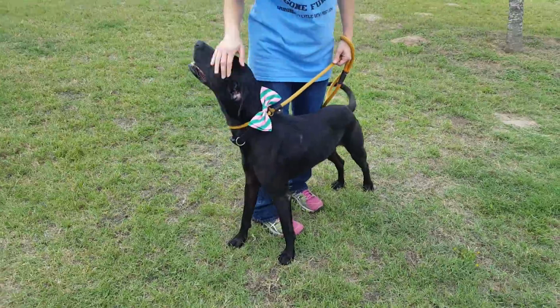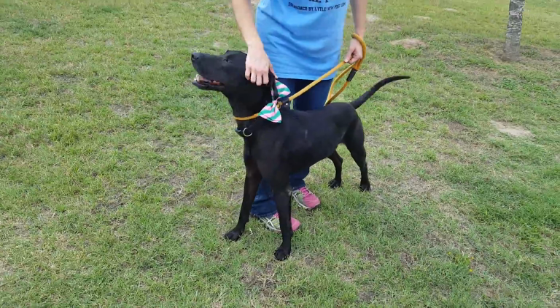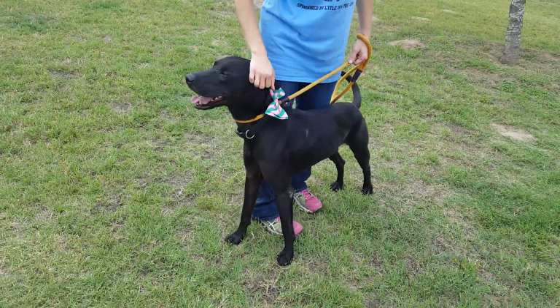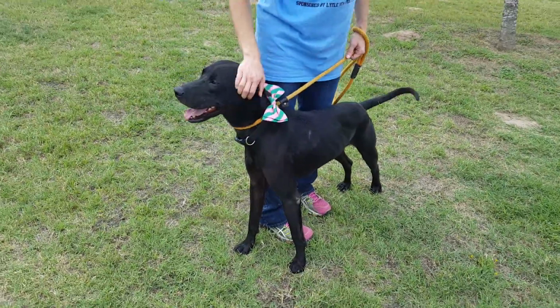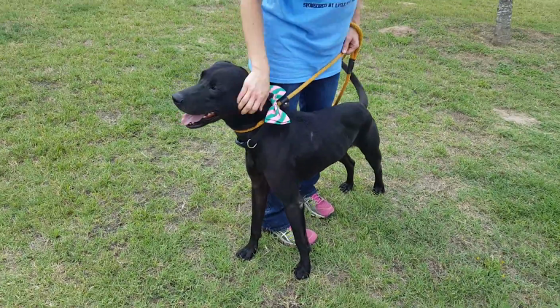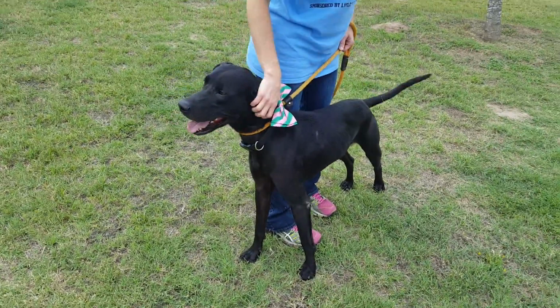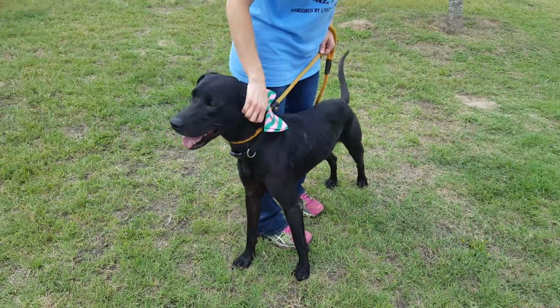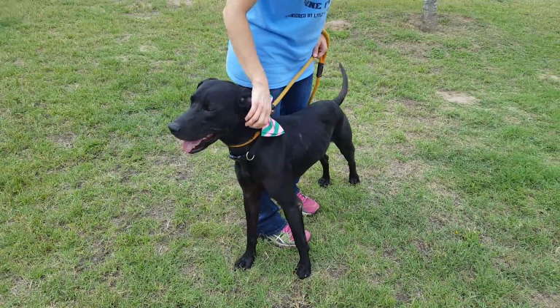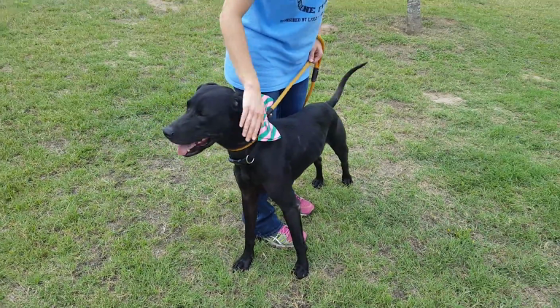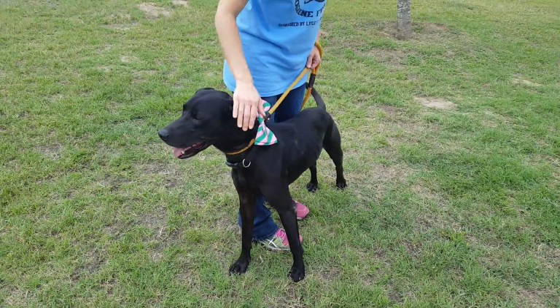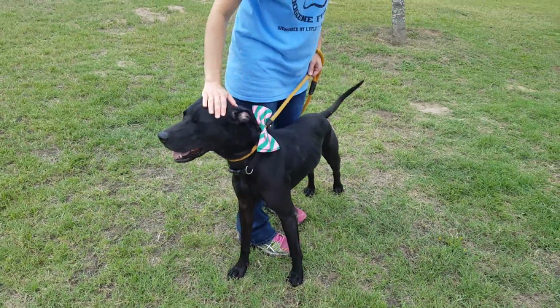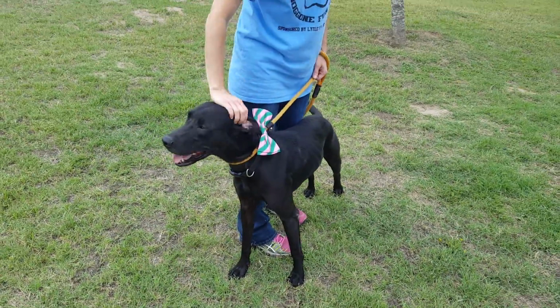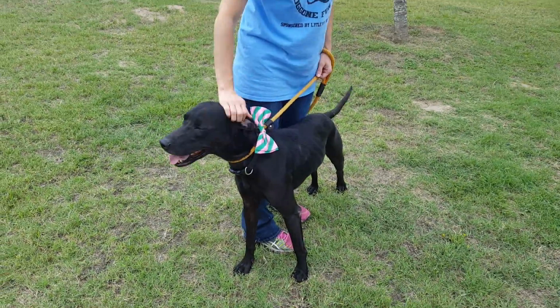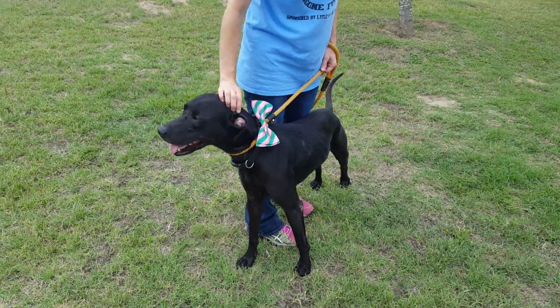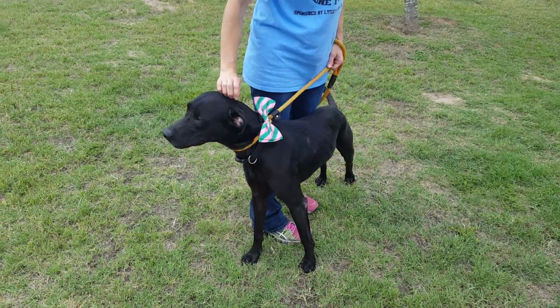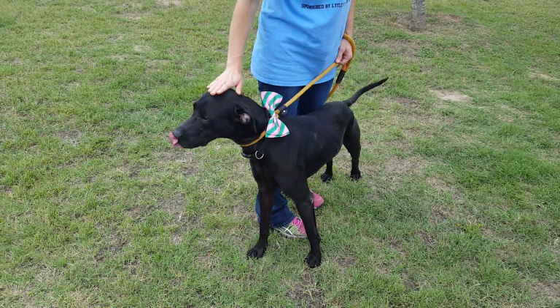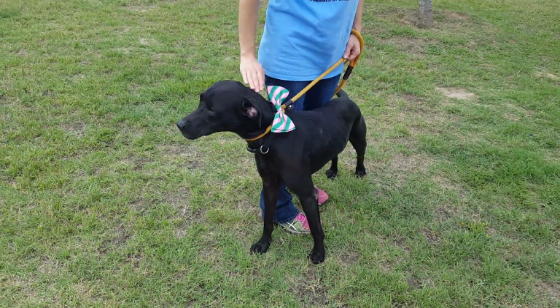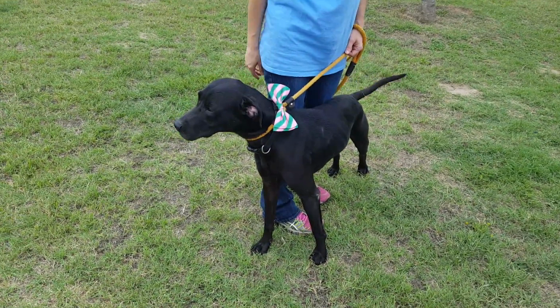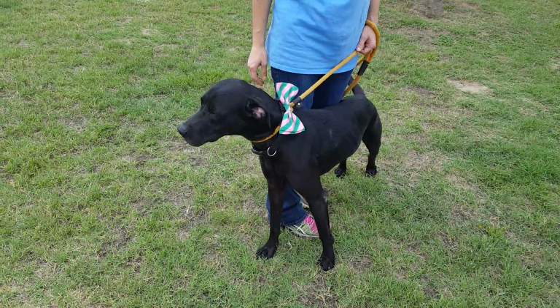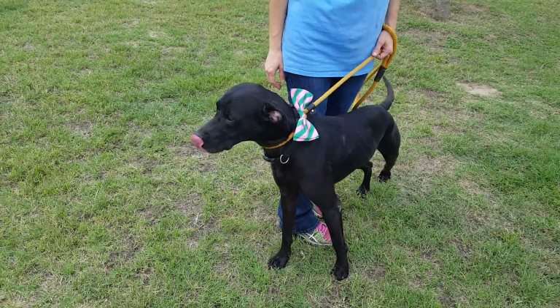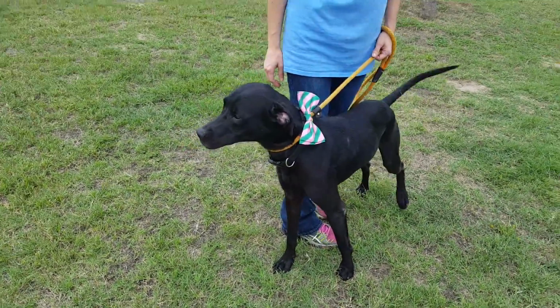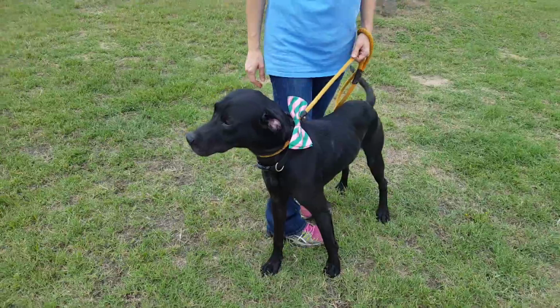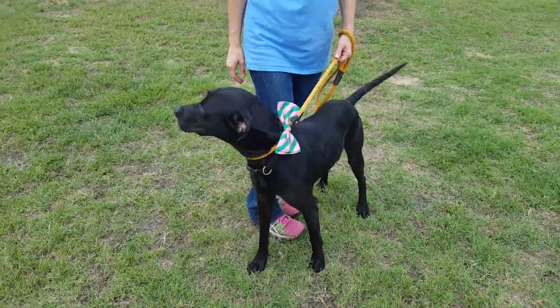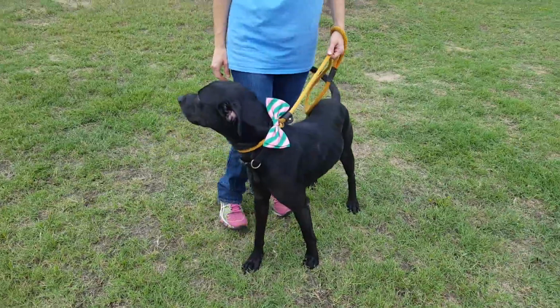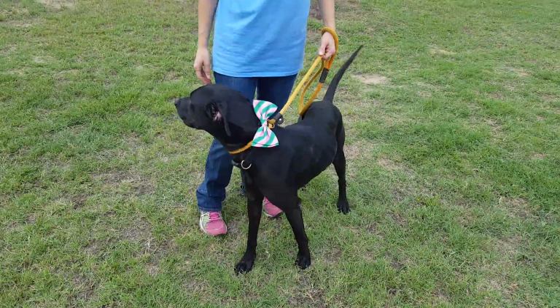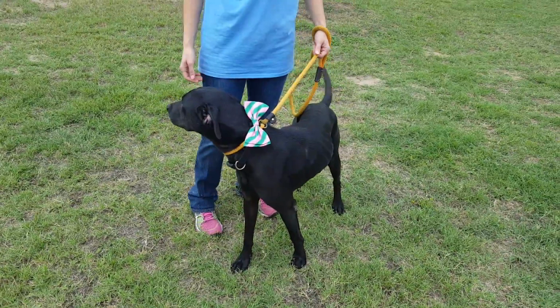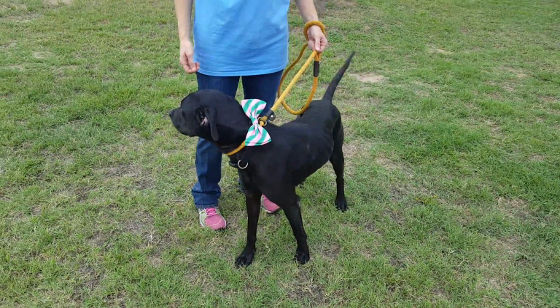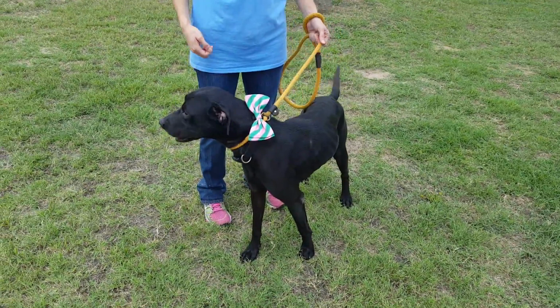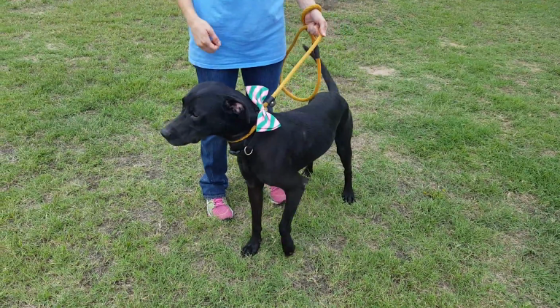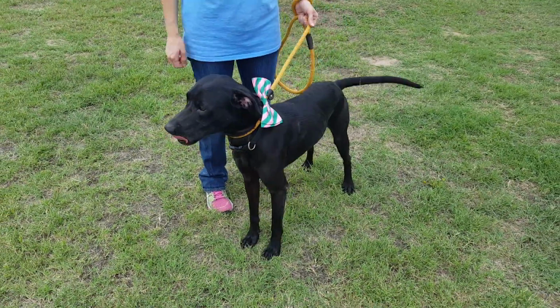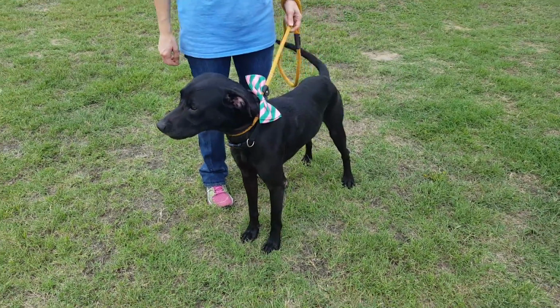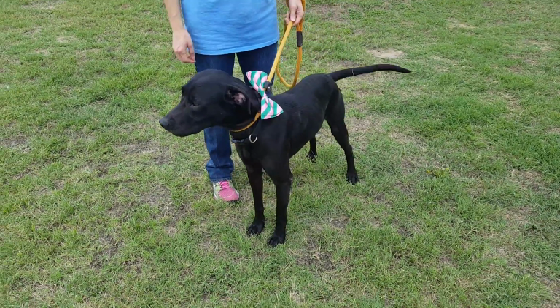He's really sweet. He's strong on the leash — when he sees something he's interested in, he does want to pull a little, so he'll need some leash work.